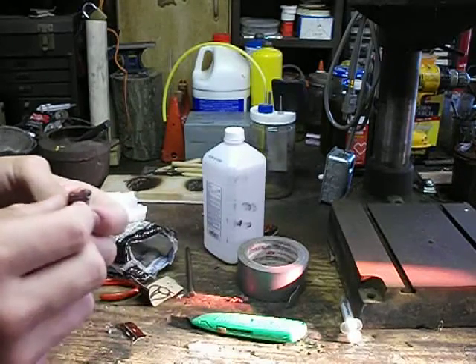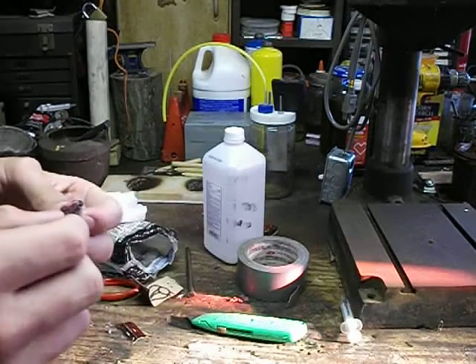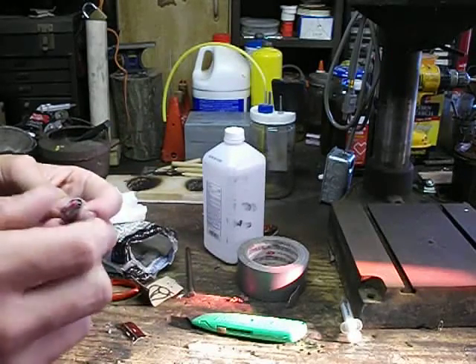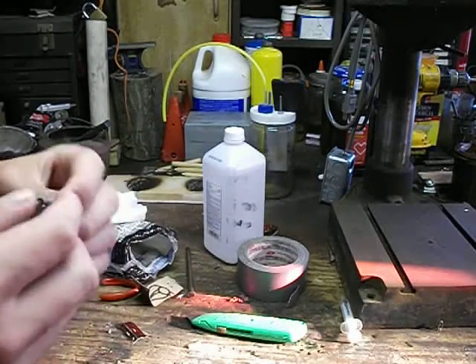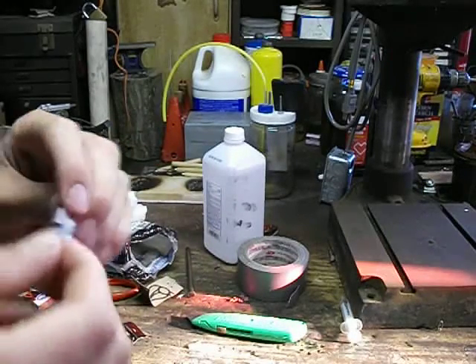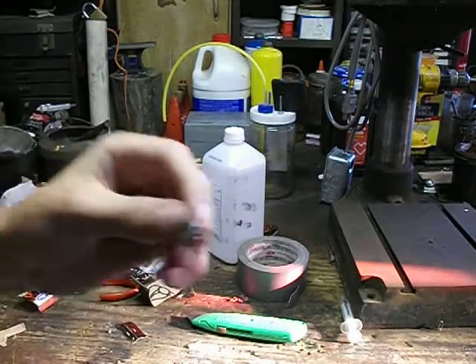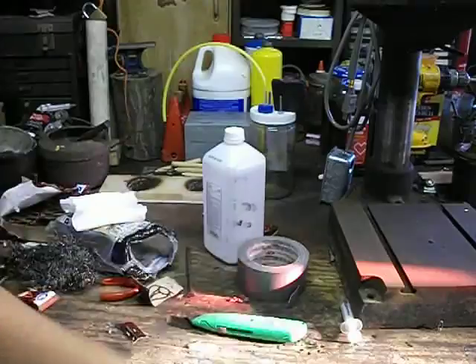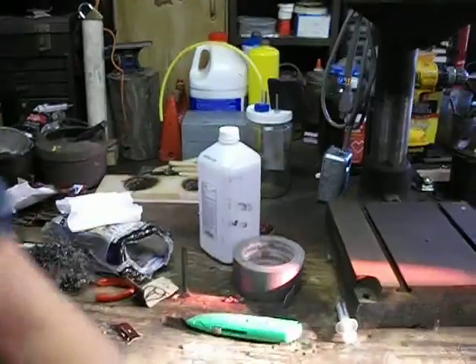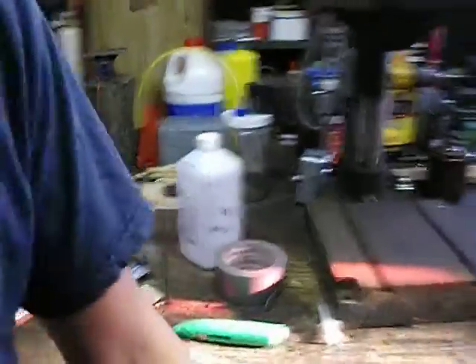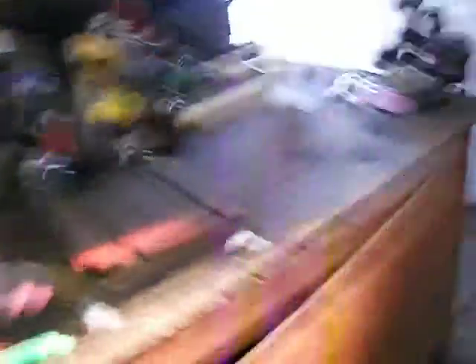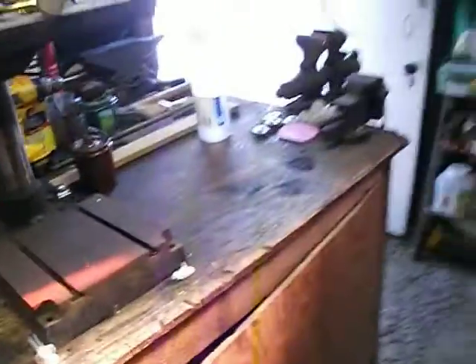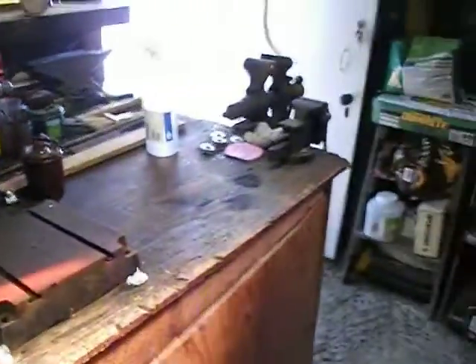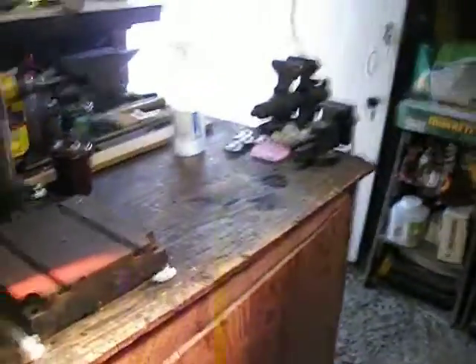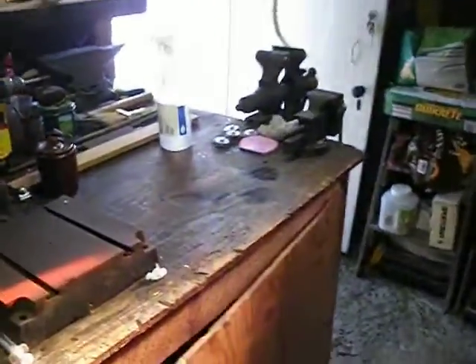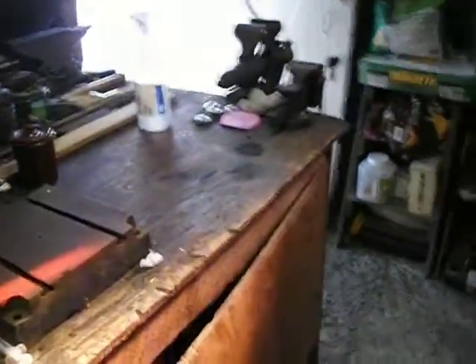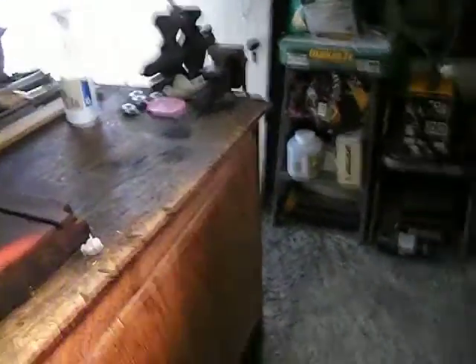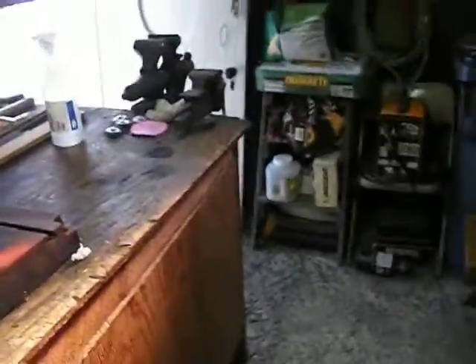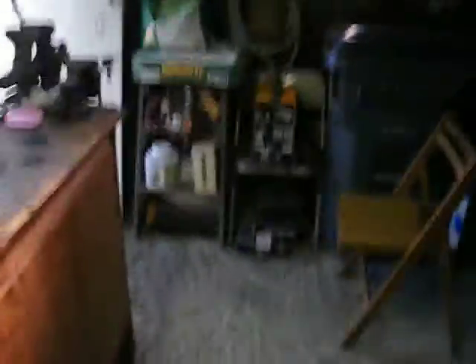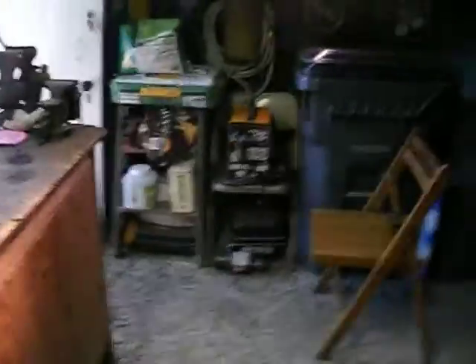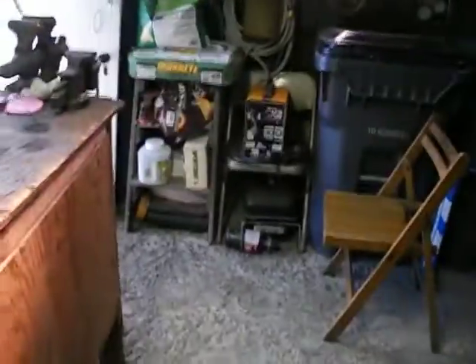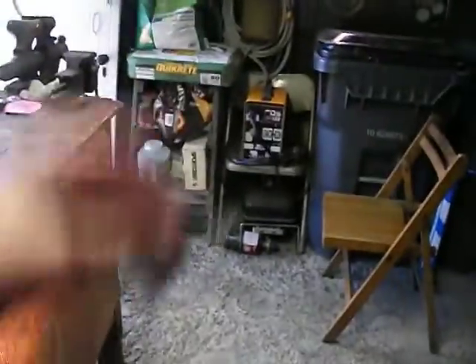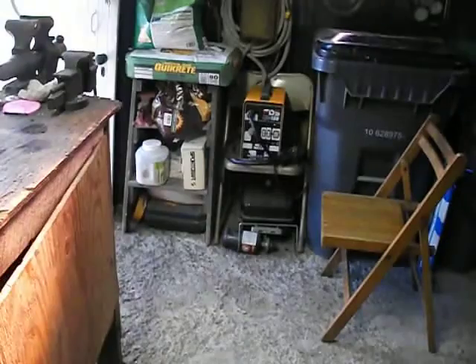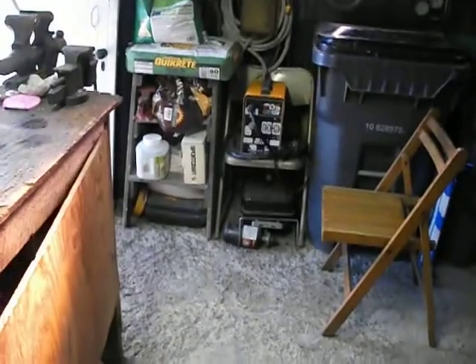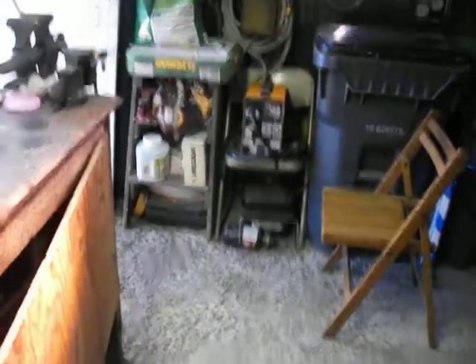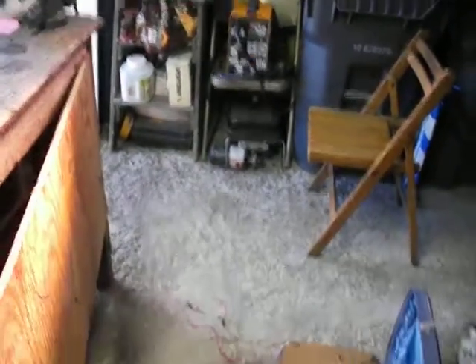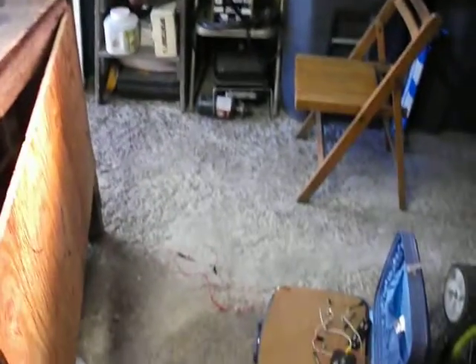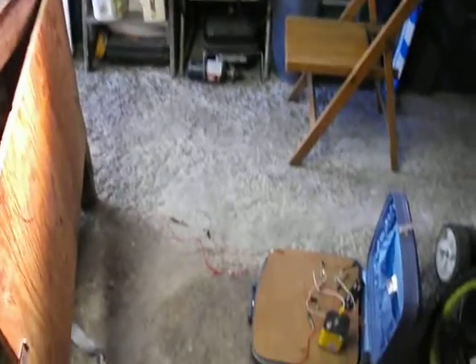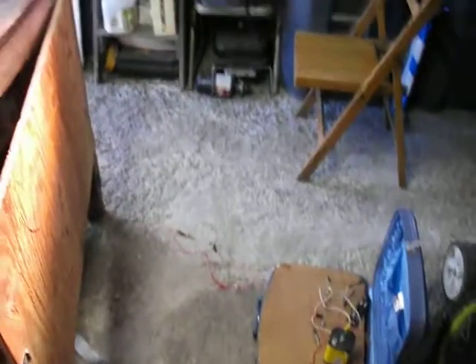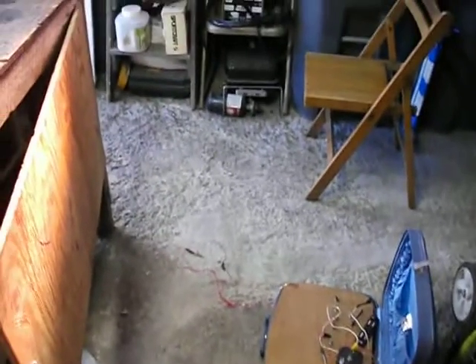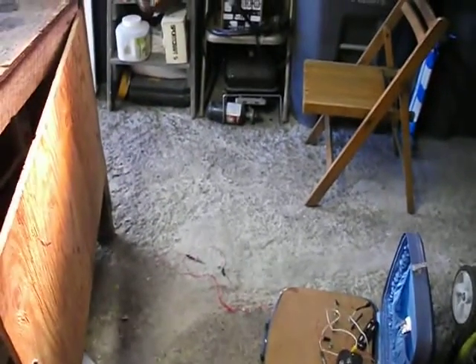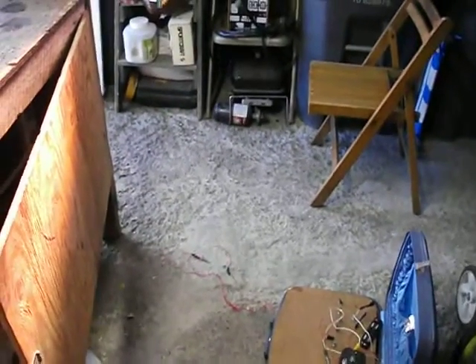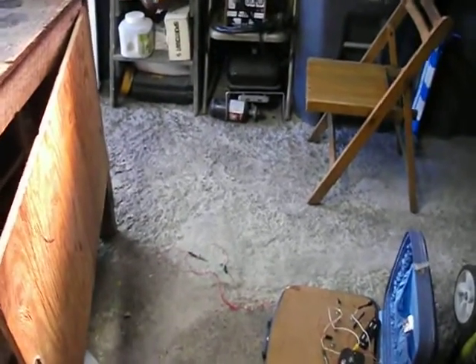I need to buy a new SD card for my camera — that's the other reason why I didn't do blacksmith today. Now all you do is put this down on the ground like this. That's the igniter.